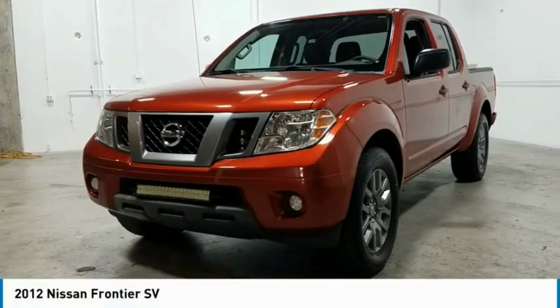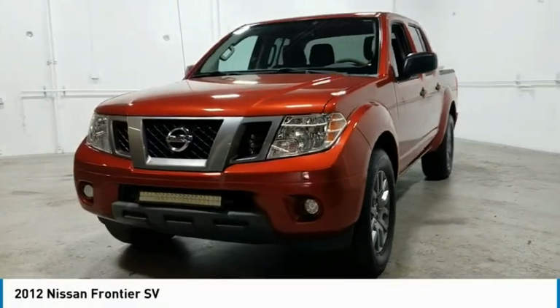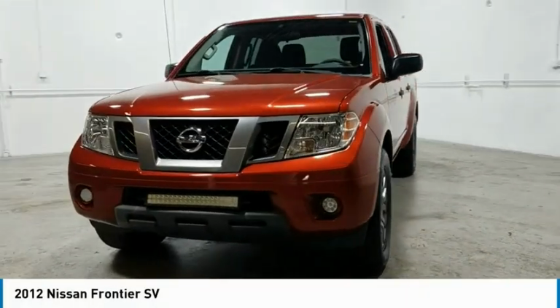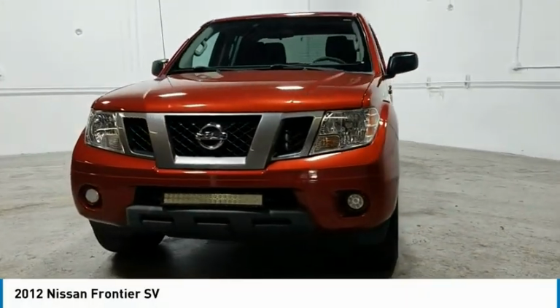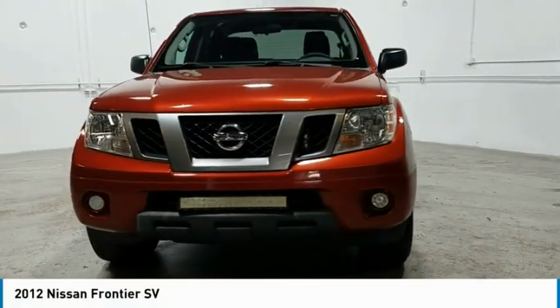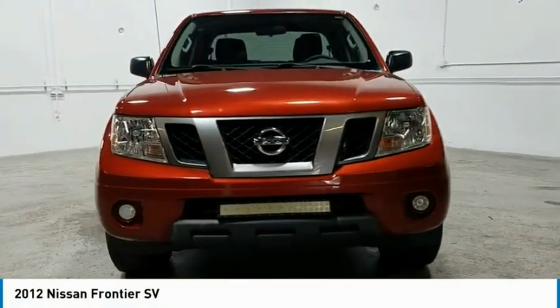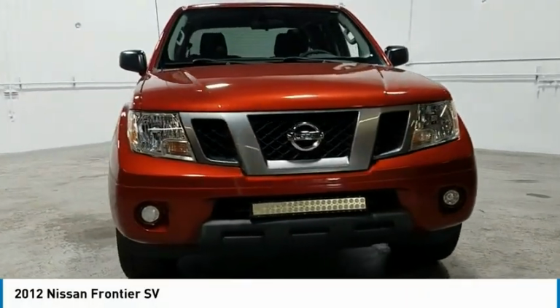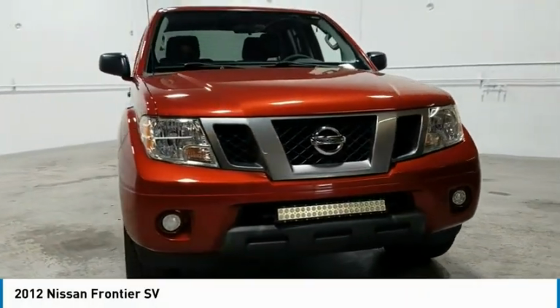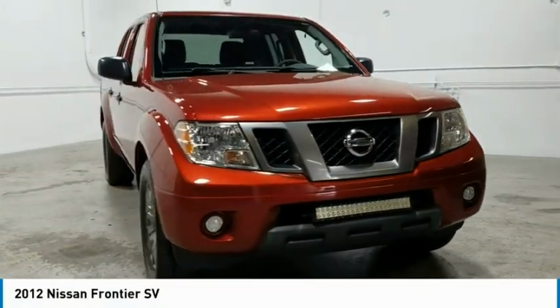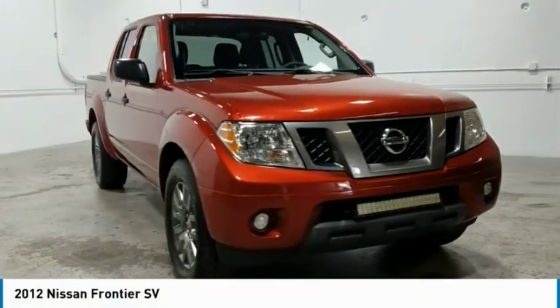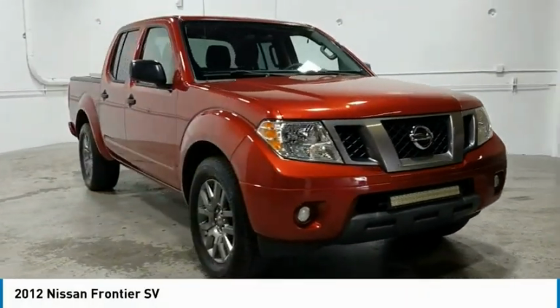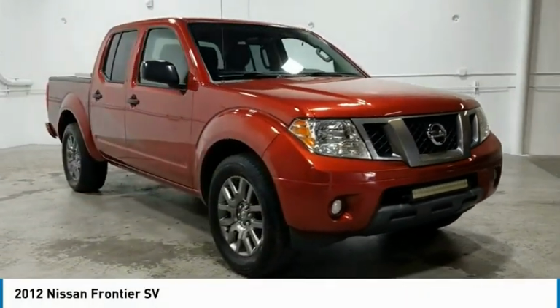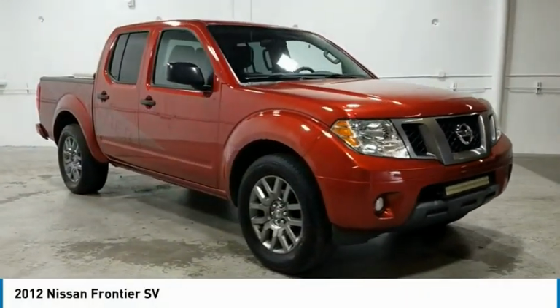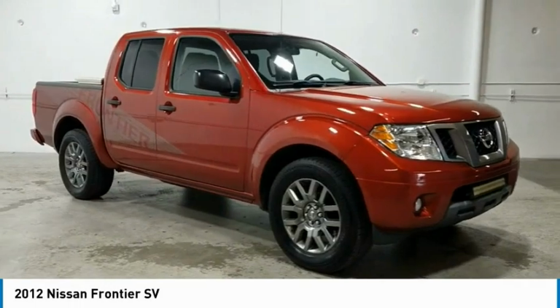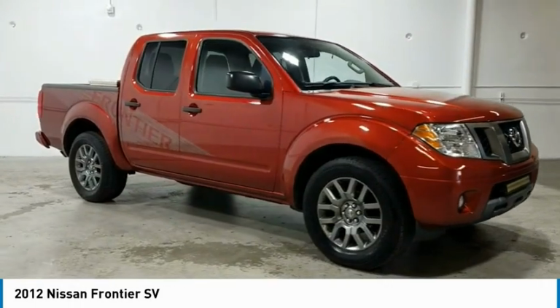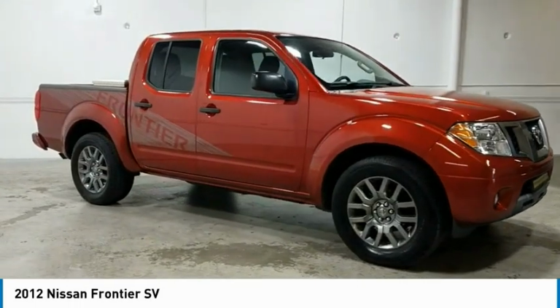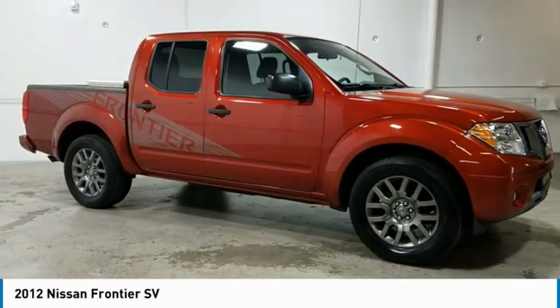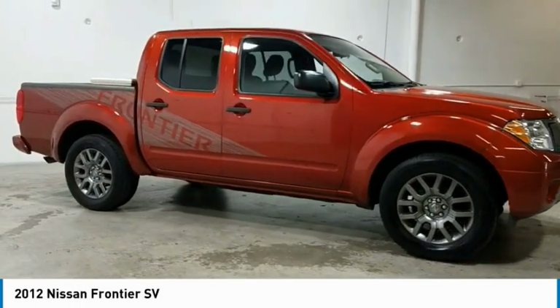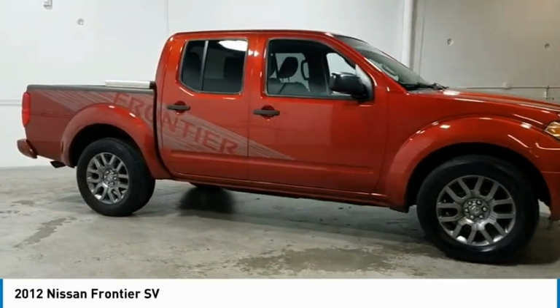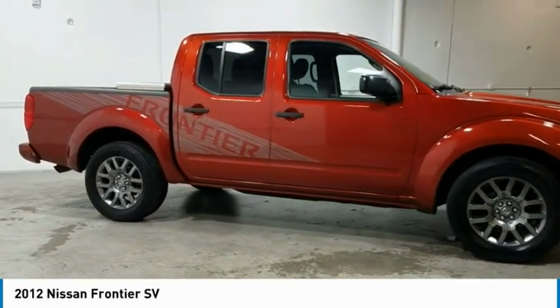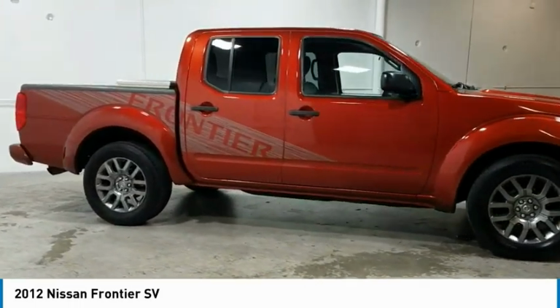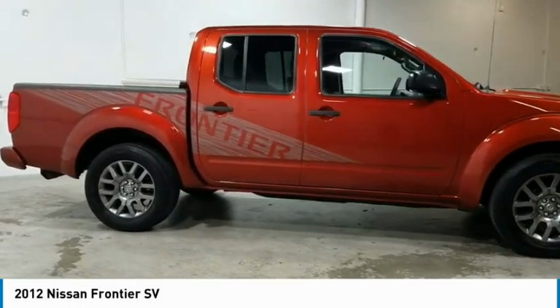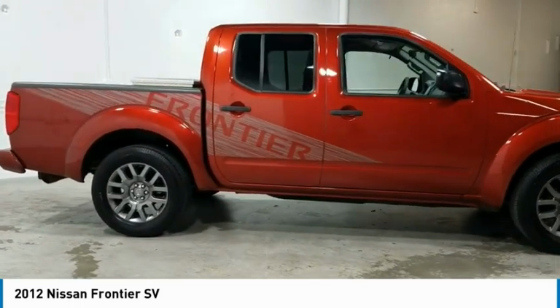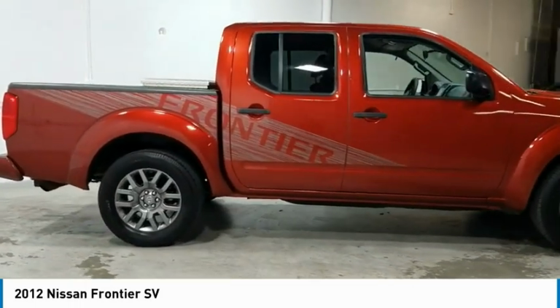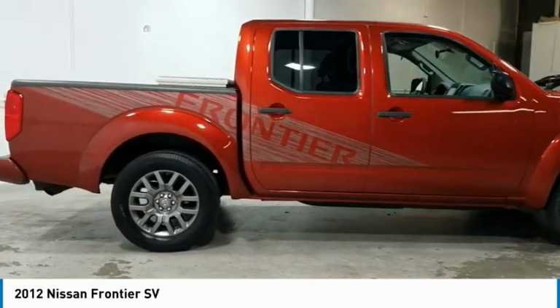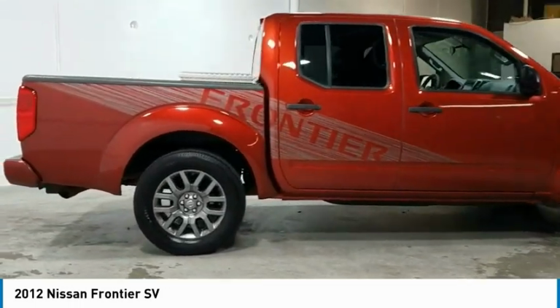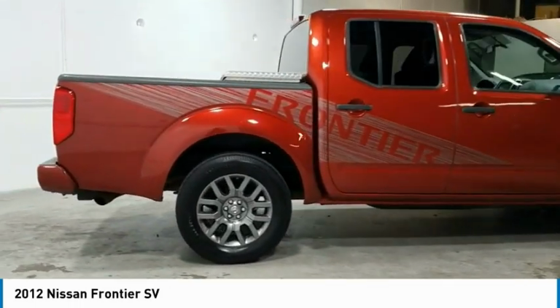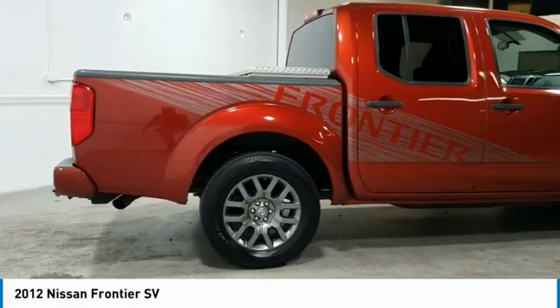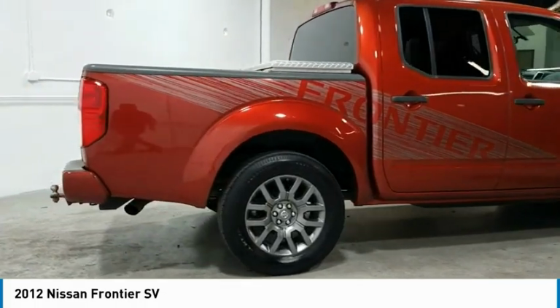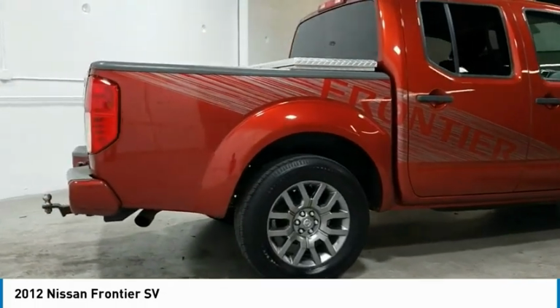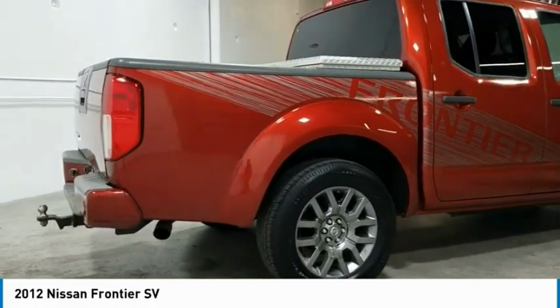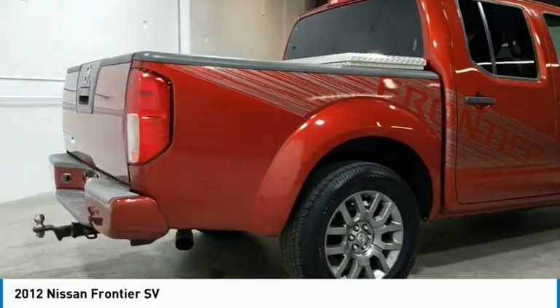We are pleased to show you the 2012 Frontier. The Nissan Frontier offers a full-length, fully-boxed frame for strength, serious off-road capabilities, and a 5-star rating for side-impact crash safety.